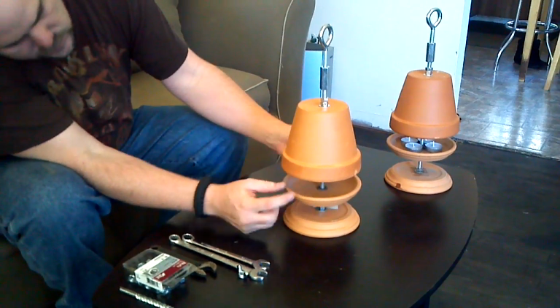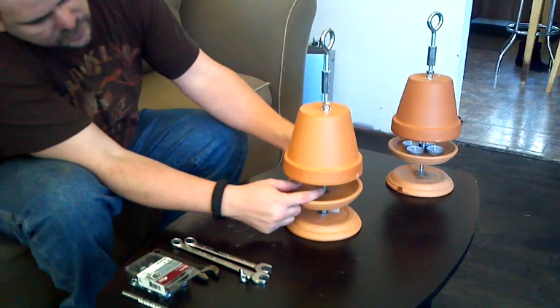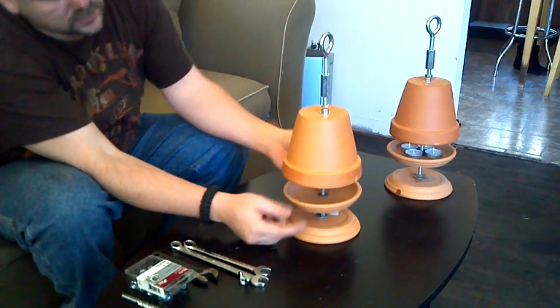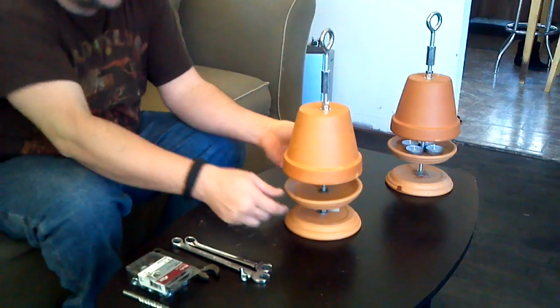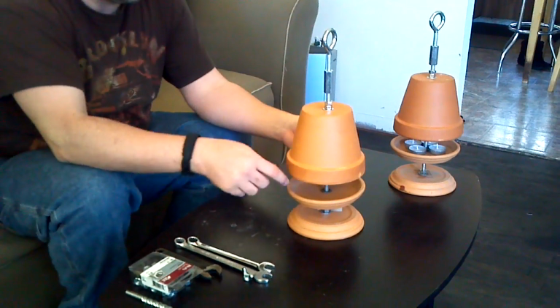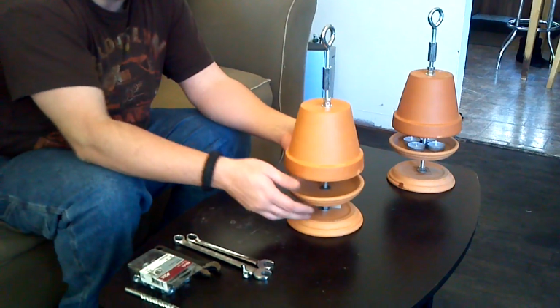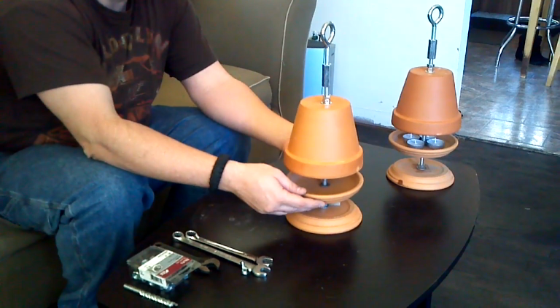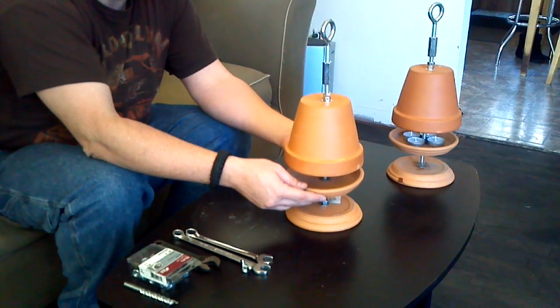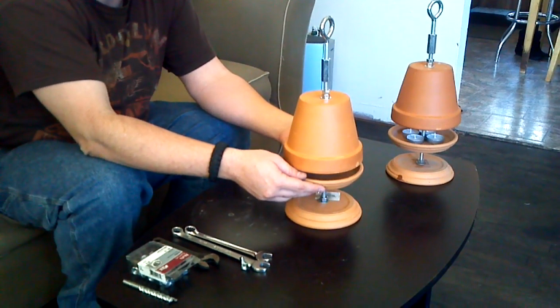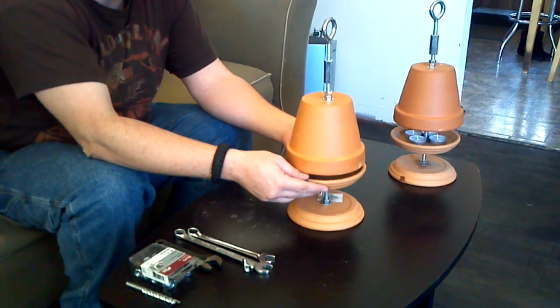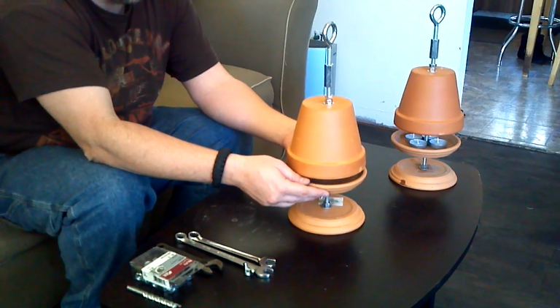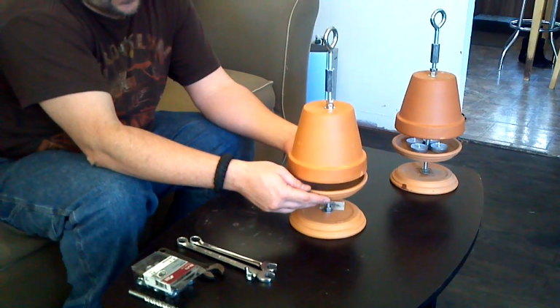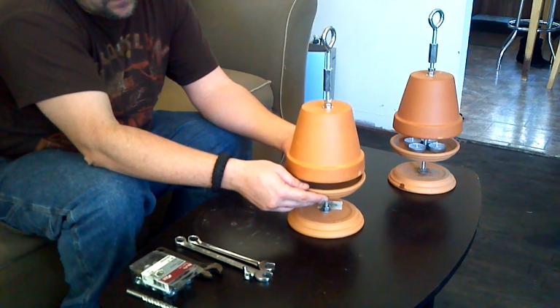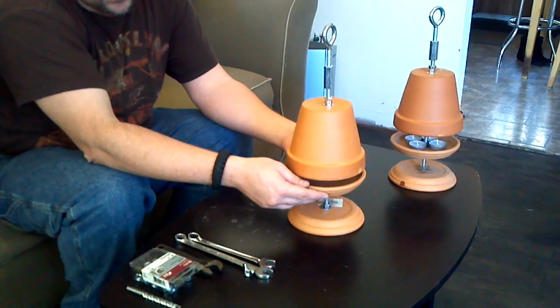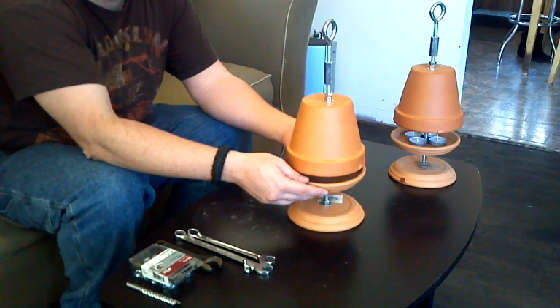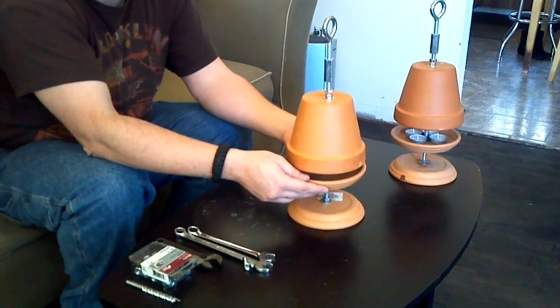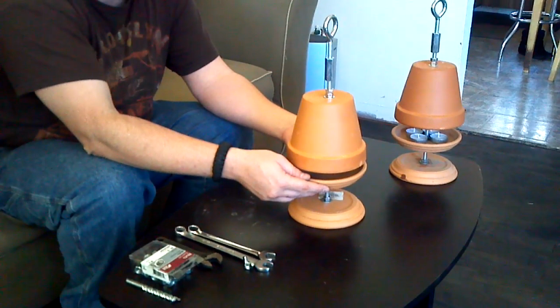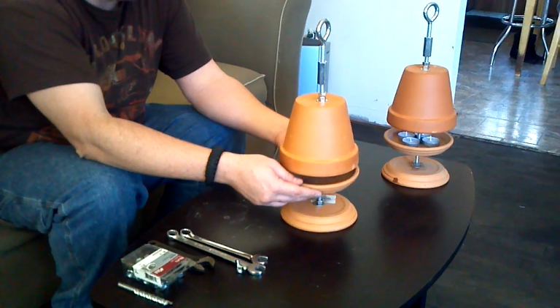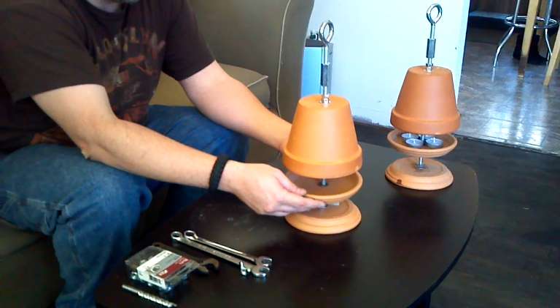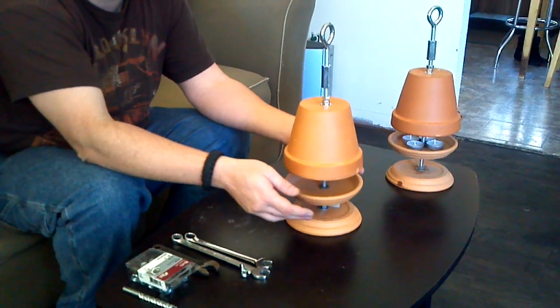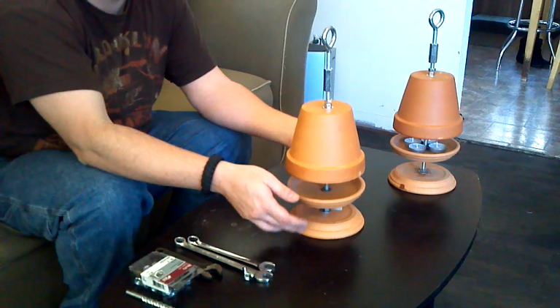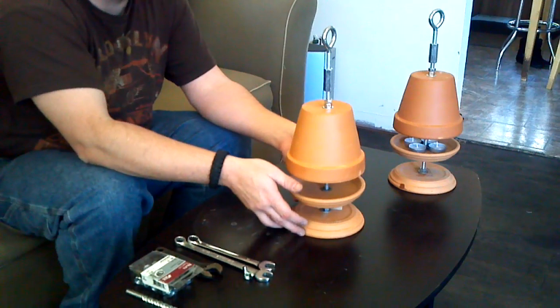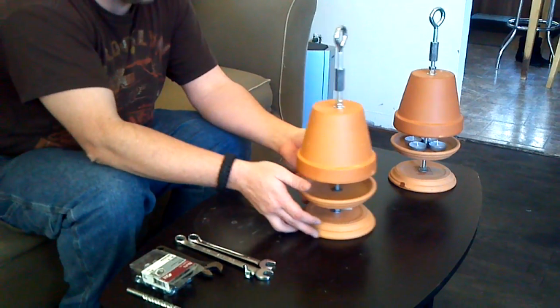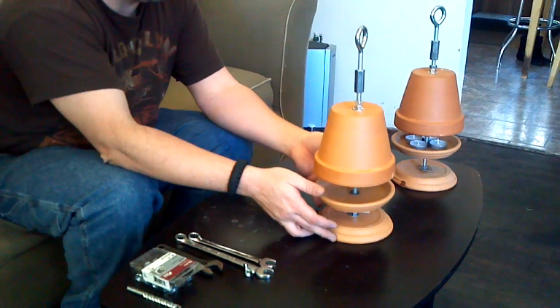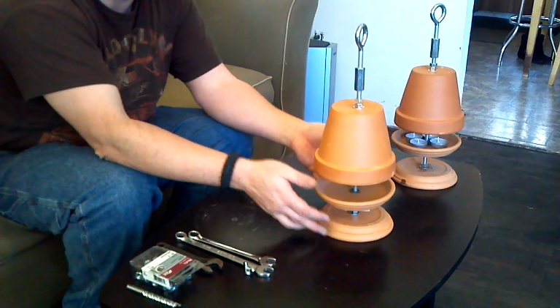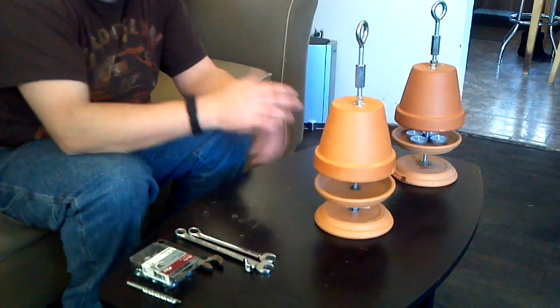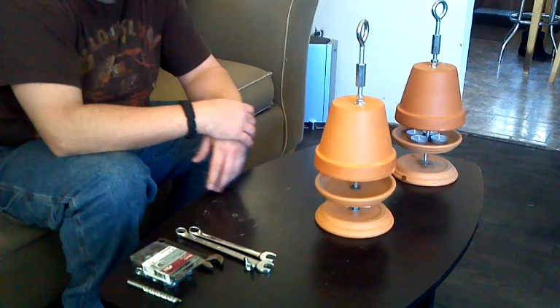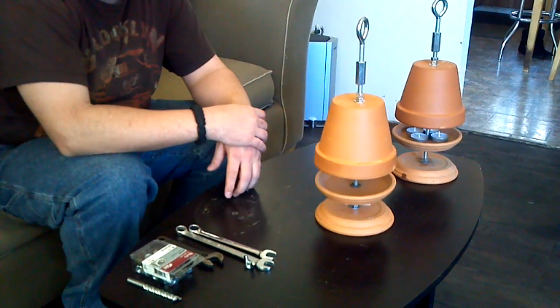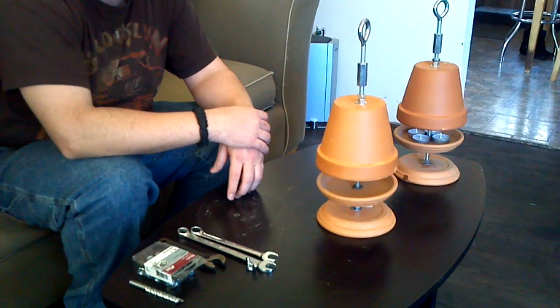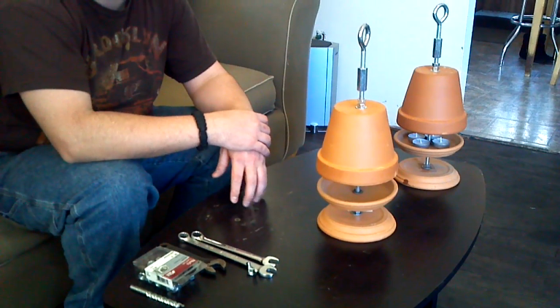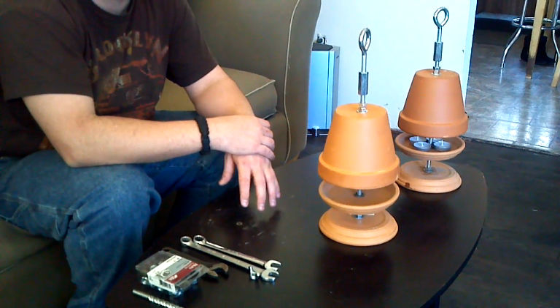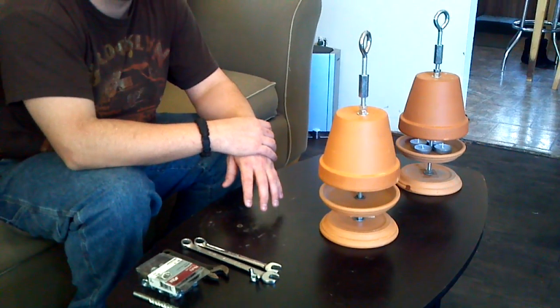Drop your candles in. Light them. Run it up to where you want it for your air gap and enjoy the heat. It takes about 15 minutes to warm up and warms a small room.